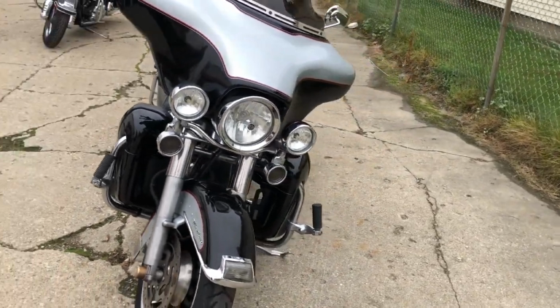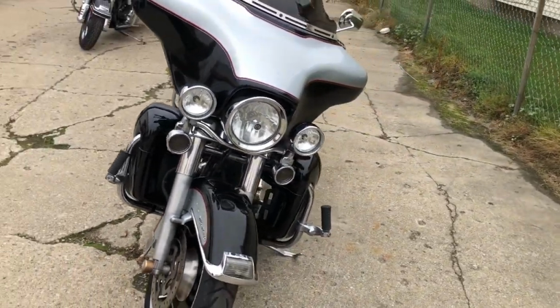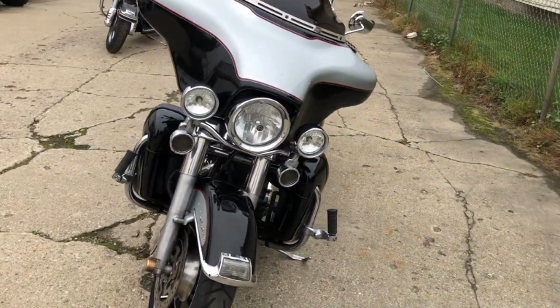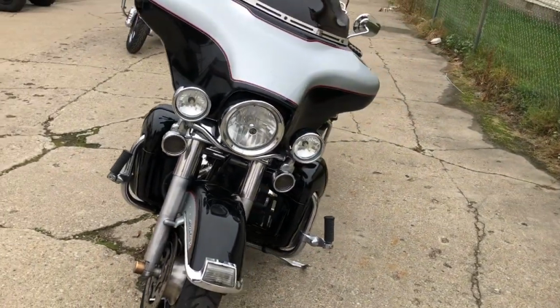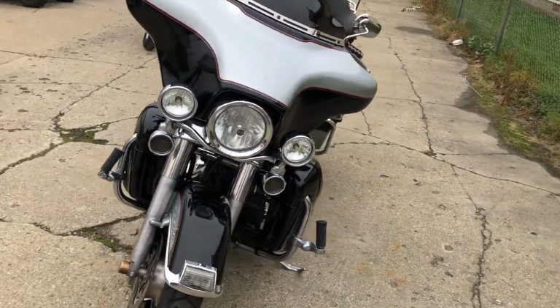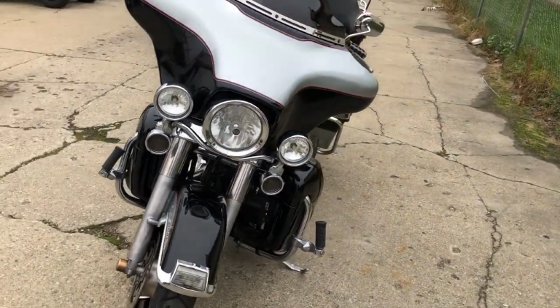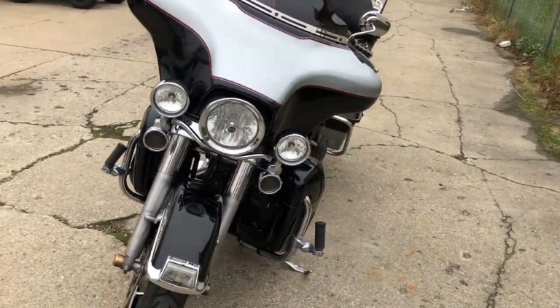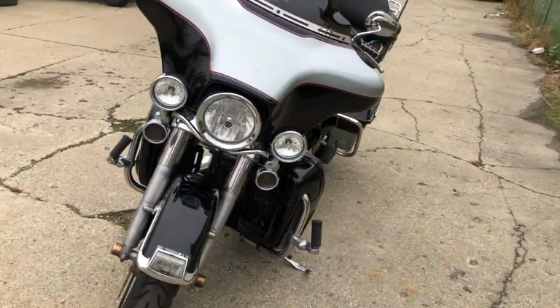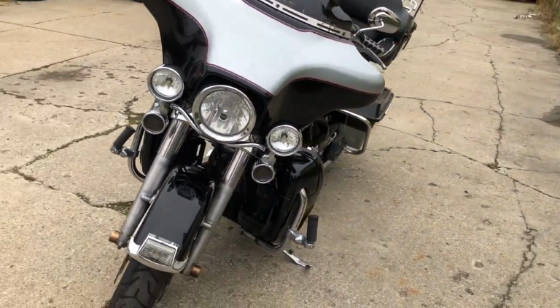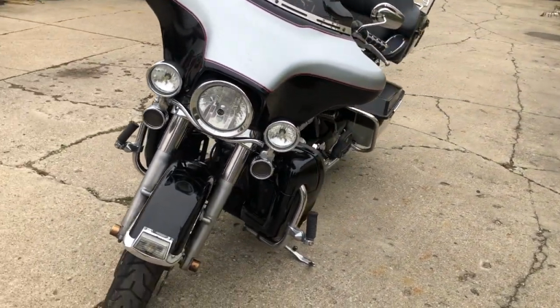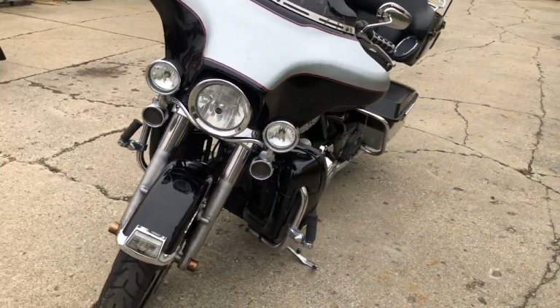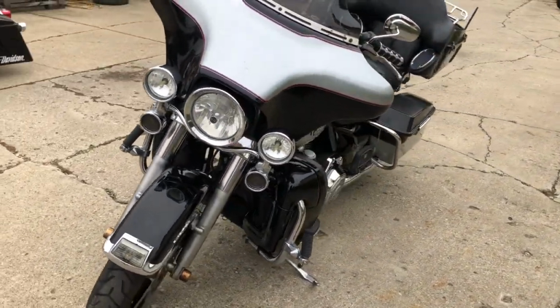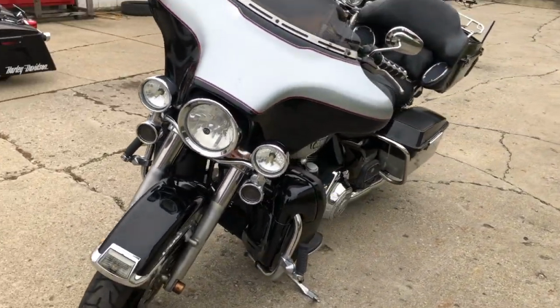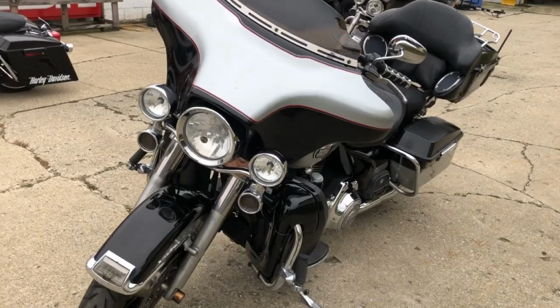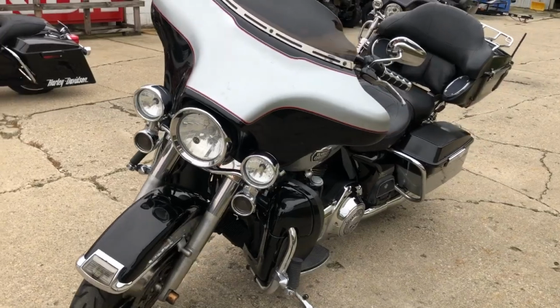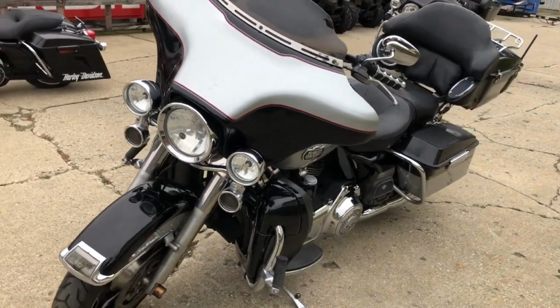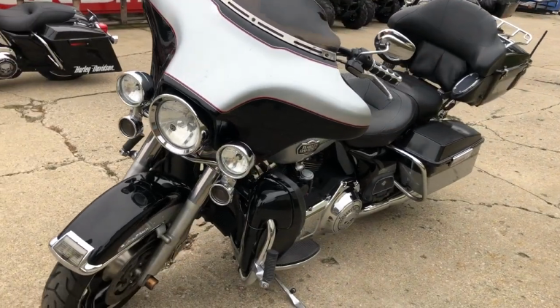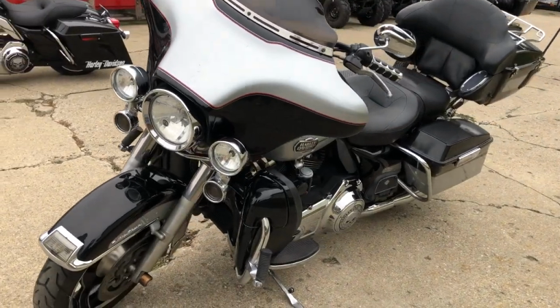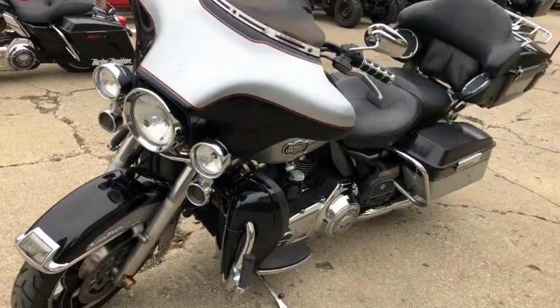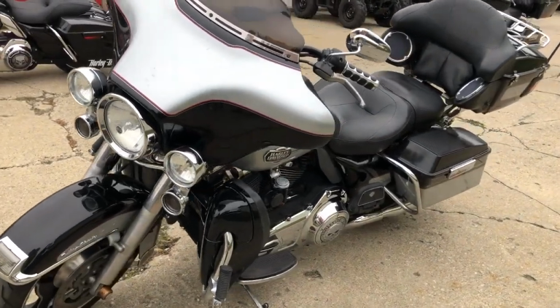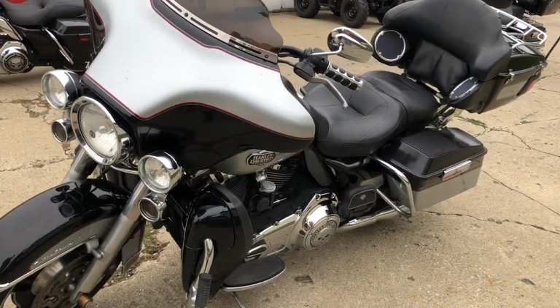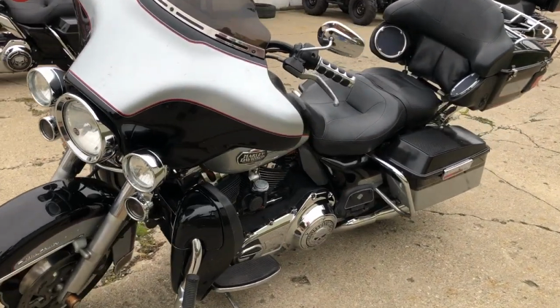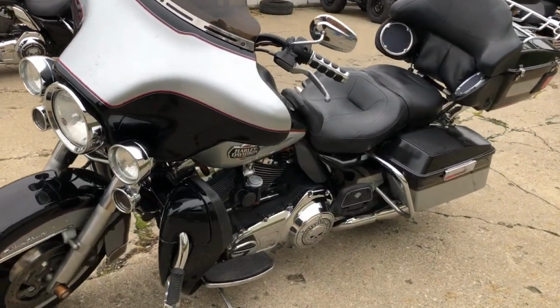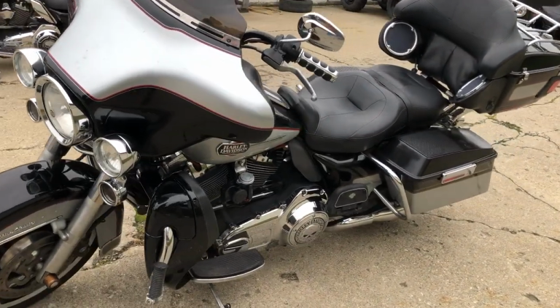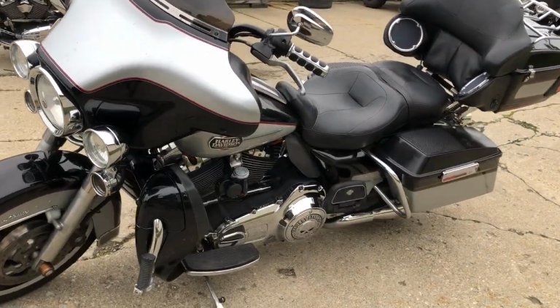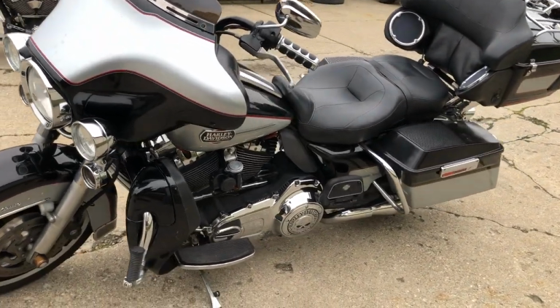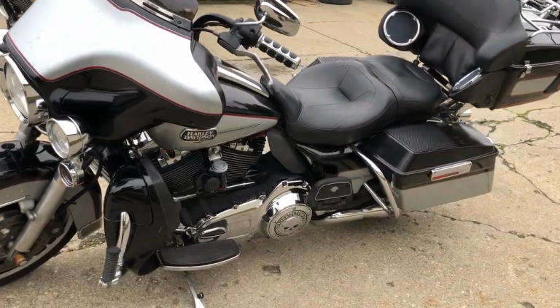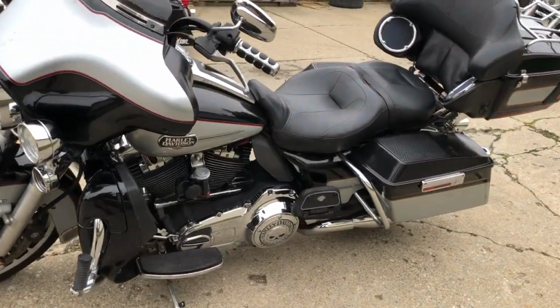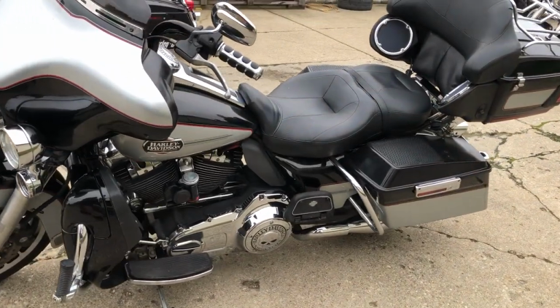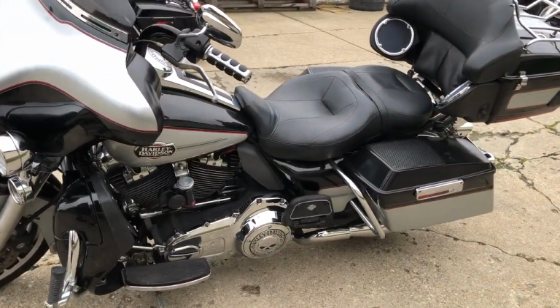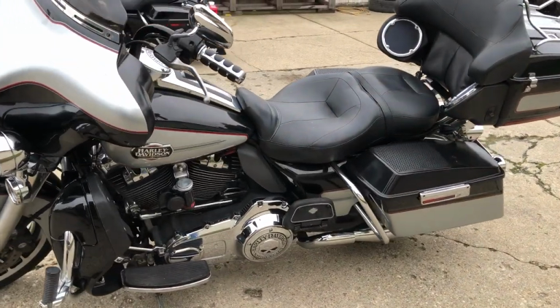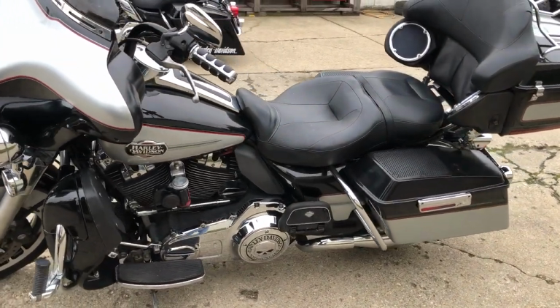Vance & Hines intake, Vance & Hines dual exhaust, six speakers loud and clear, Willie G engine covers, Willie G gas cap, air horn and more.